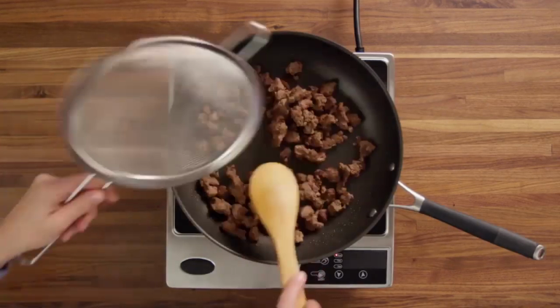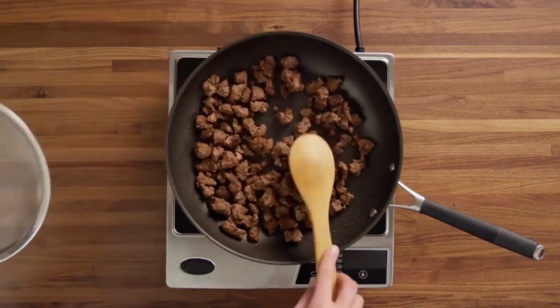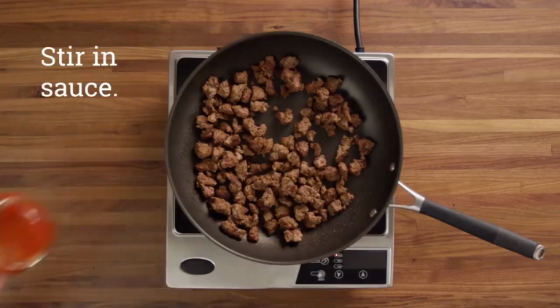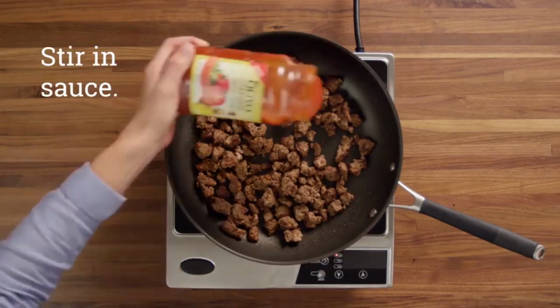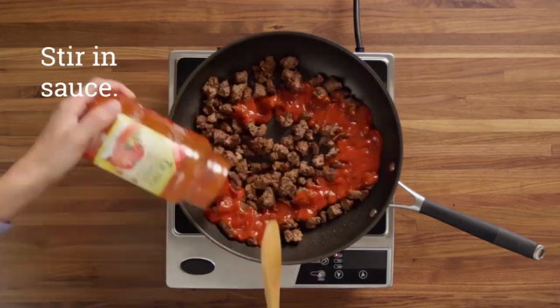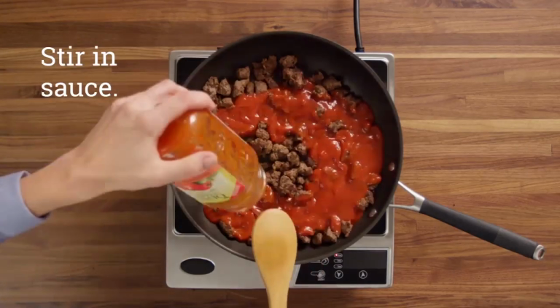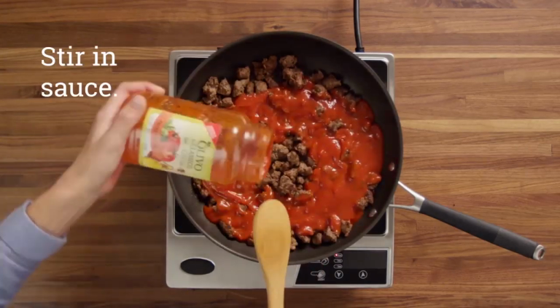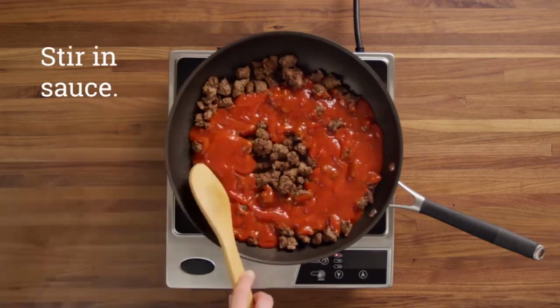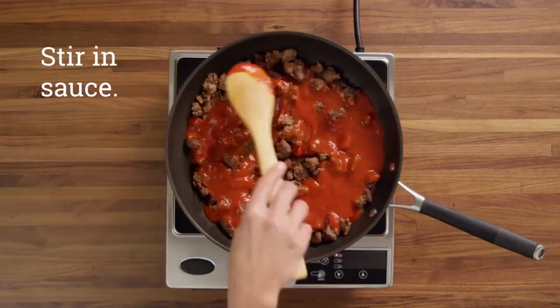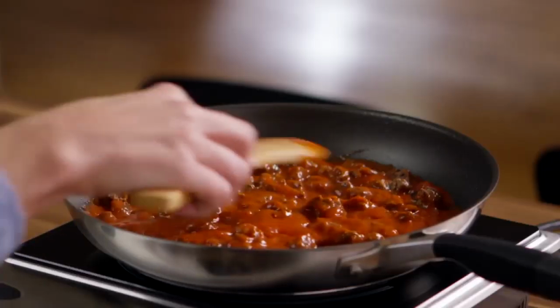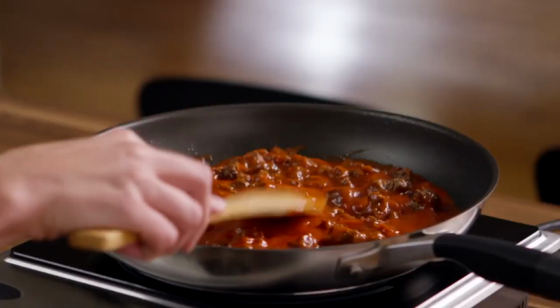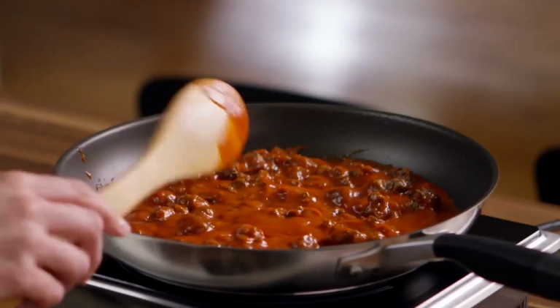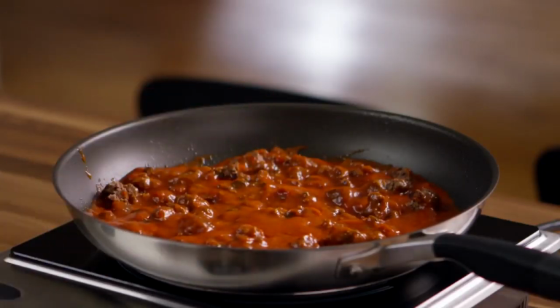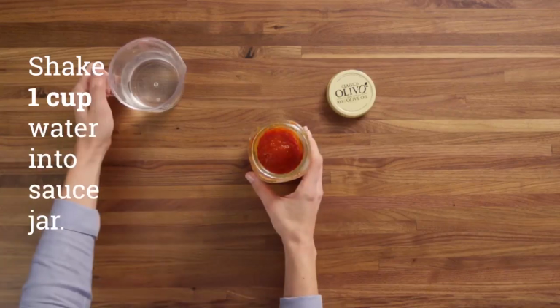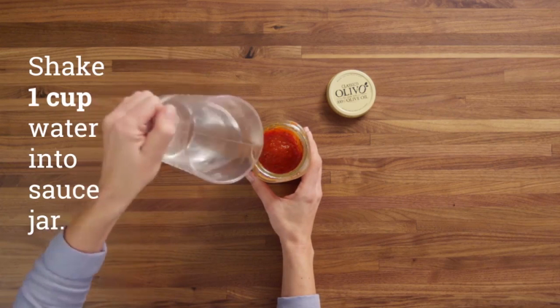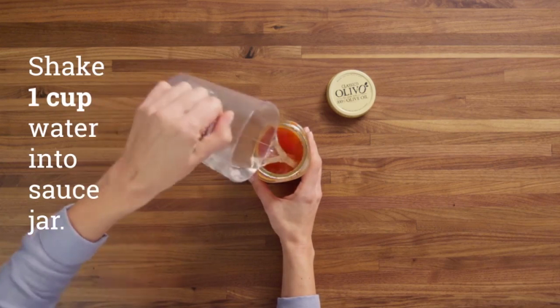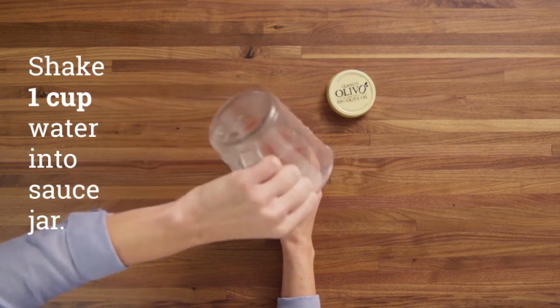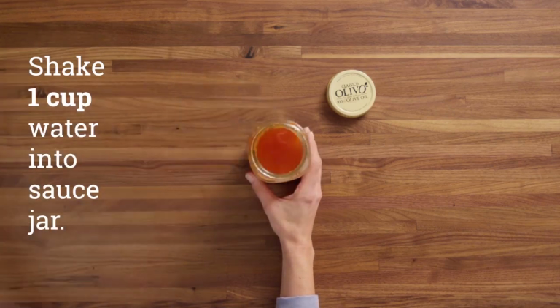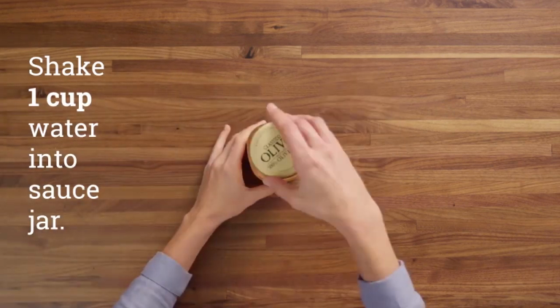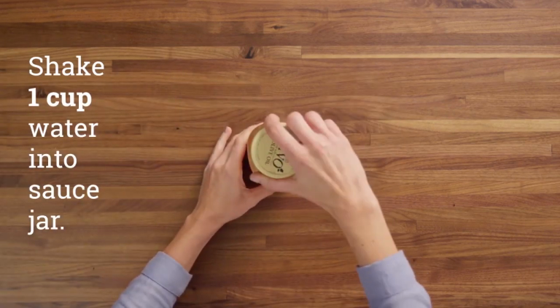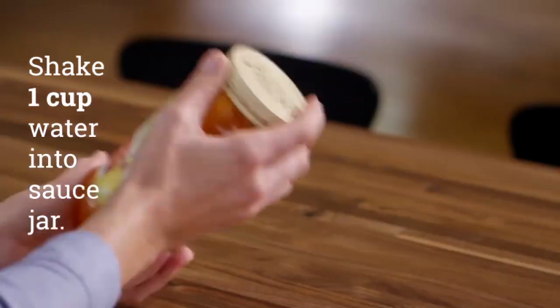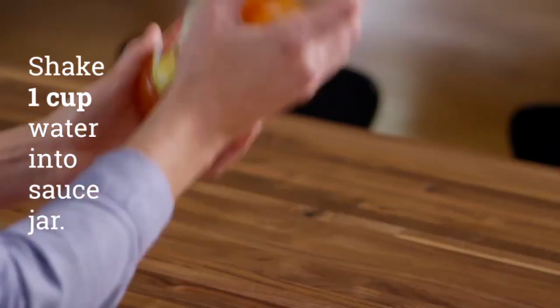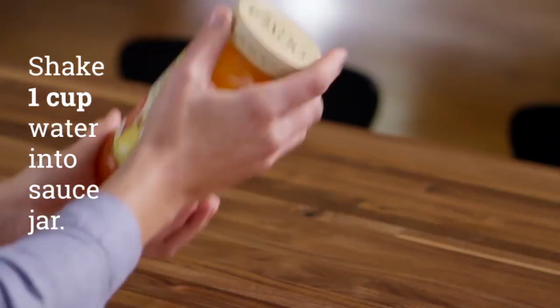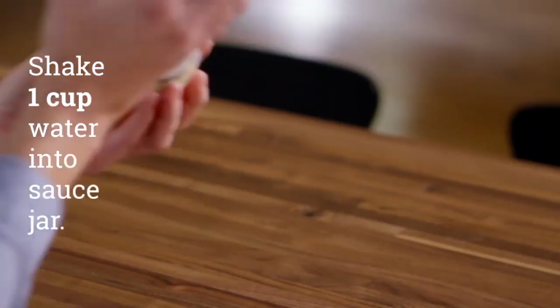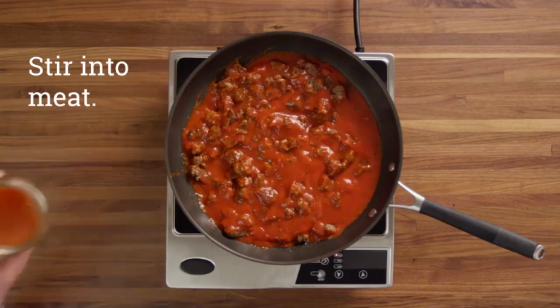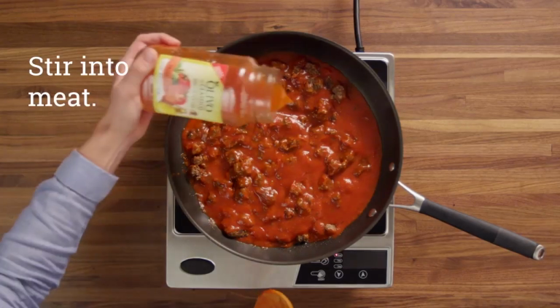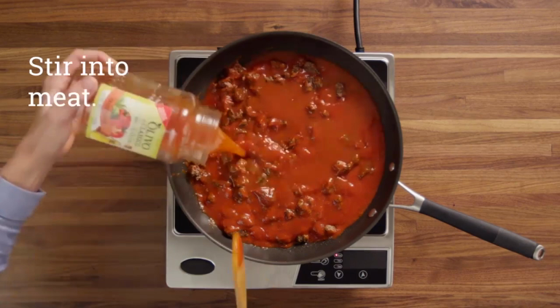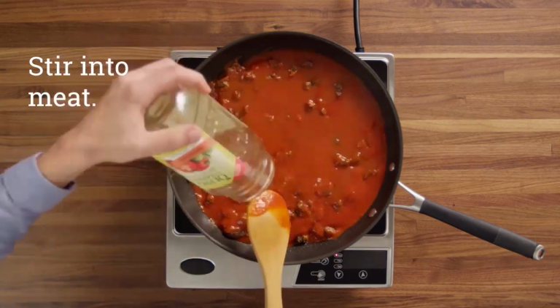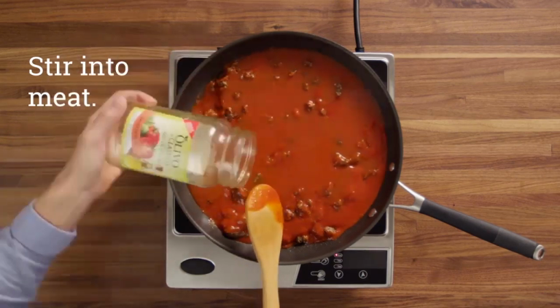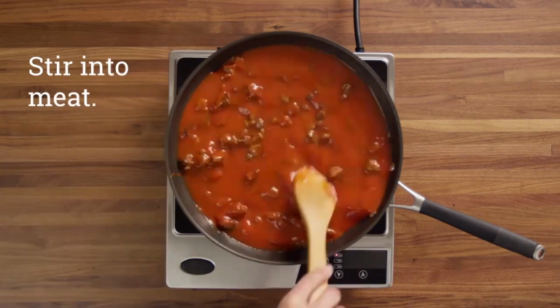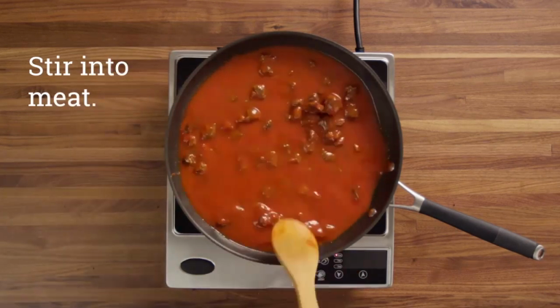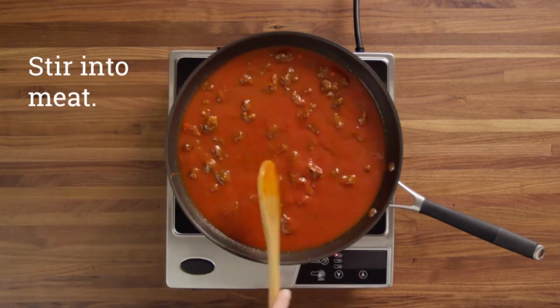Then you're going to add your sauce to your meat. Make sure it's evenly spread just like that. Then you're going to take about a cup of water and shake that into your jar just to make sure you didn't miss anything. Don't want to be wasteful here. Stir that into your meat and you'll be good.